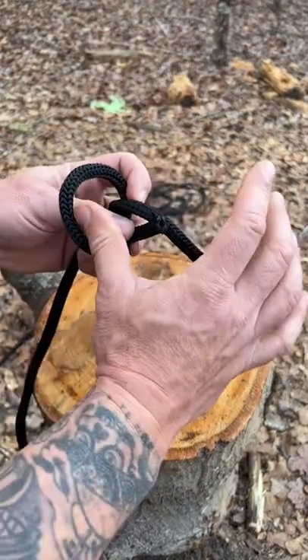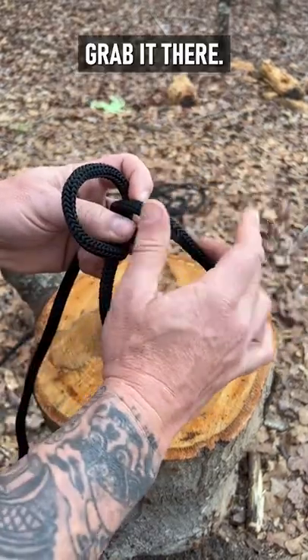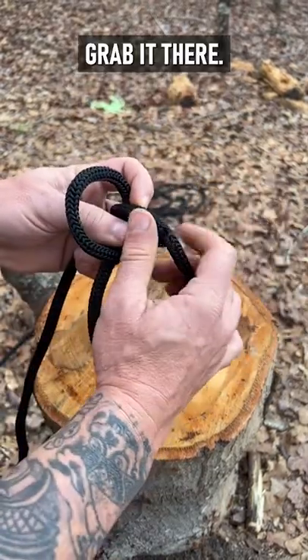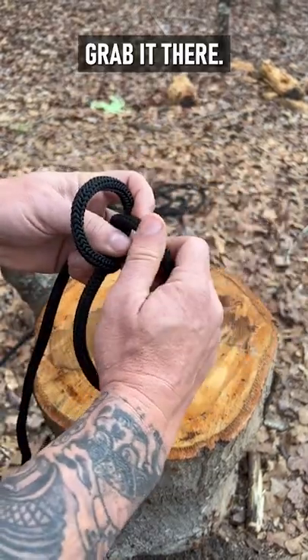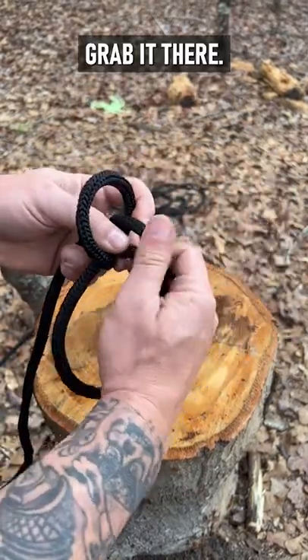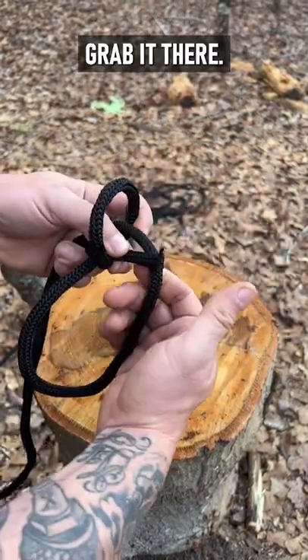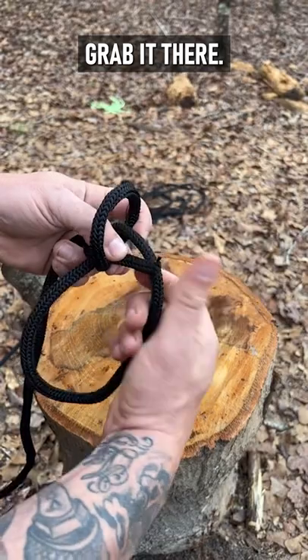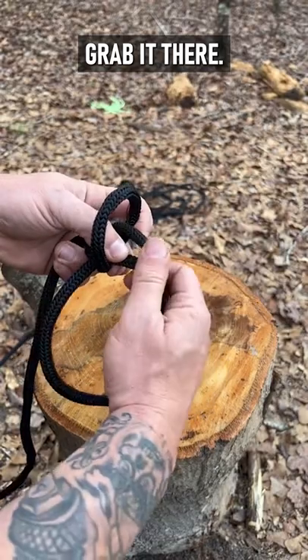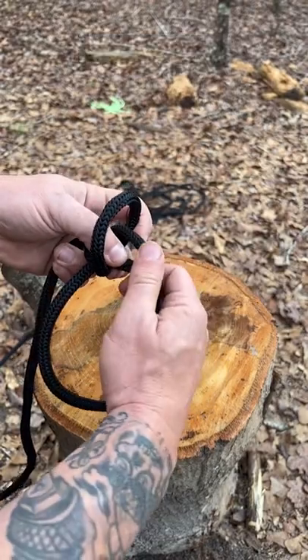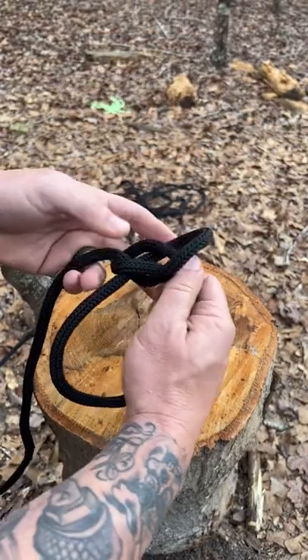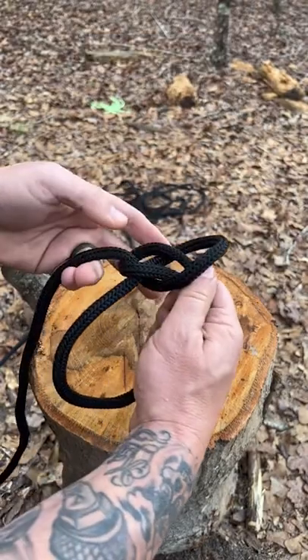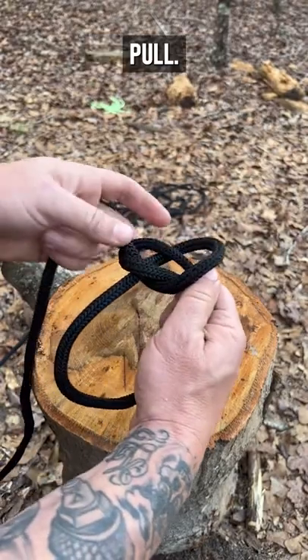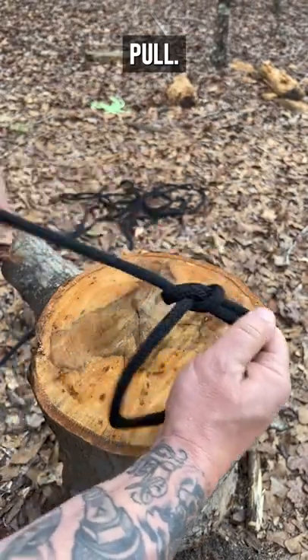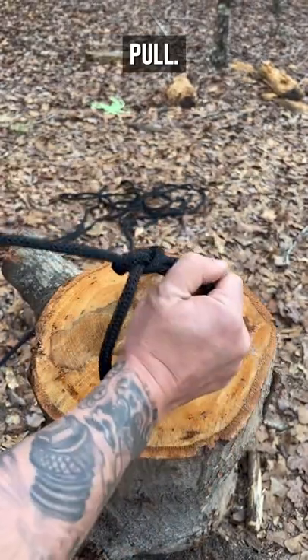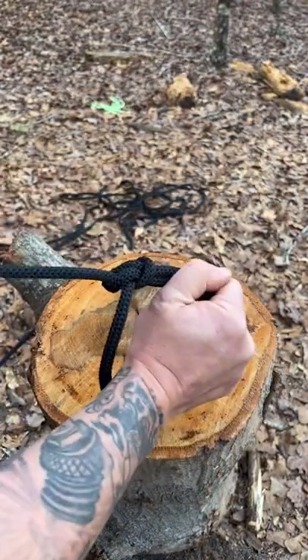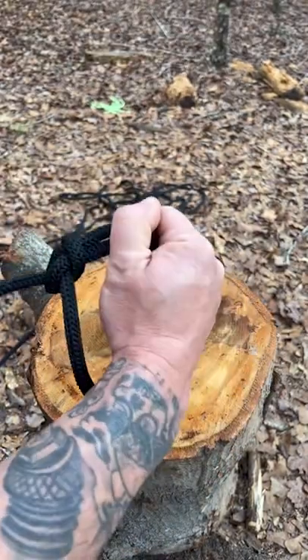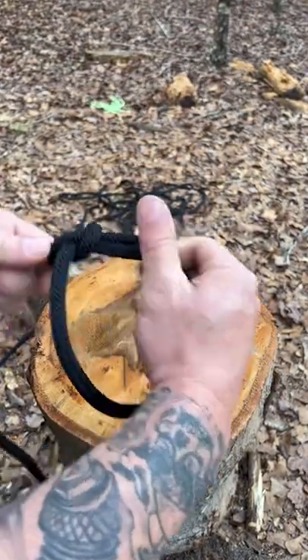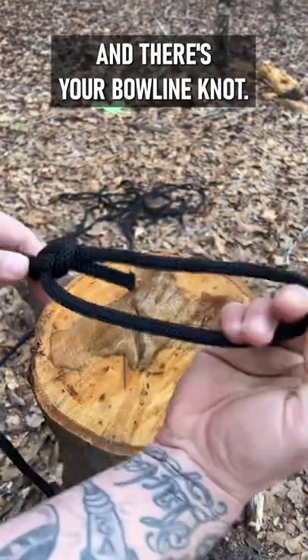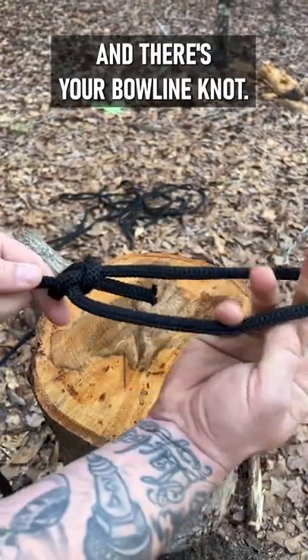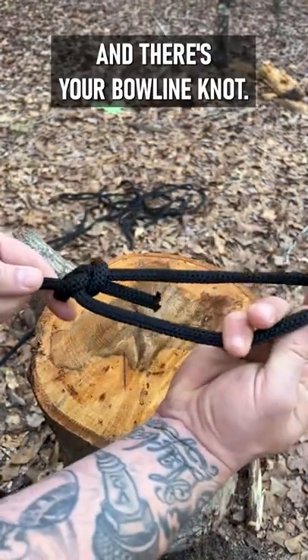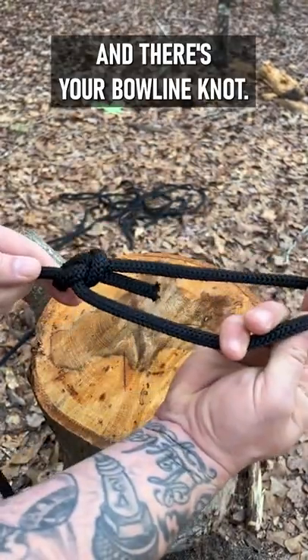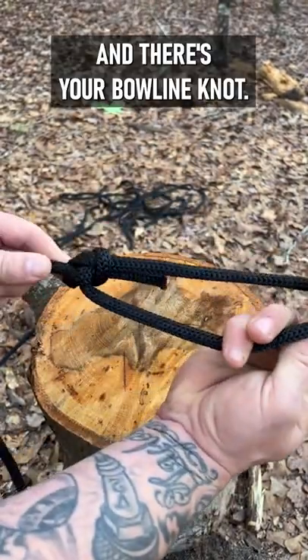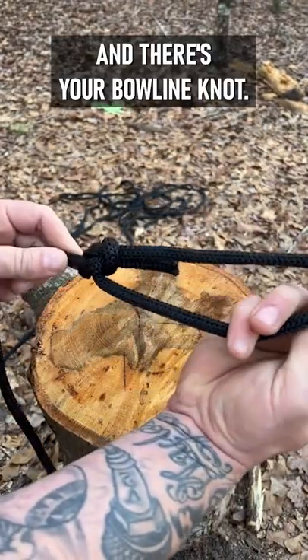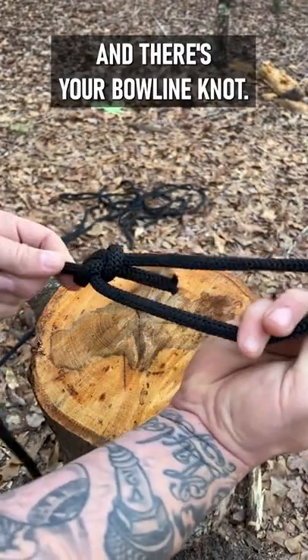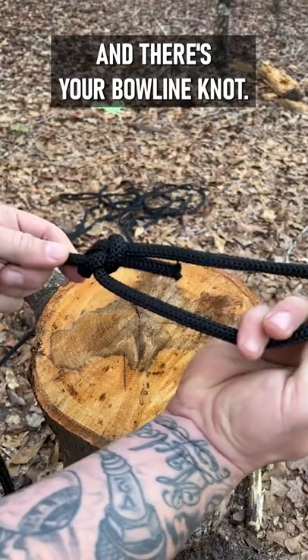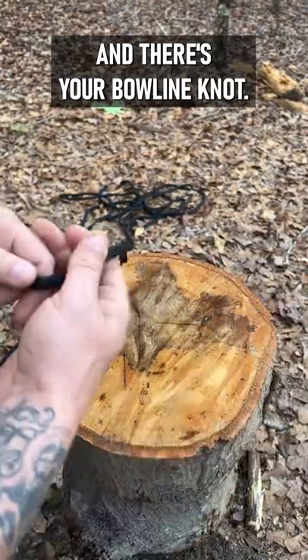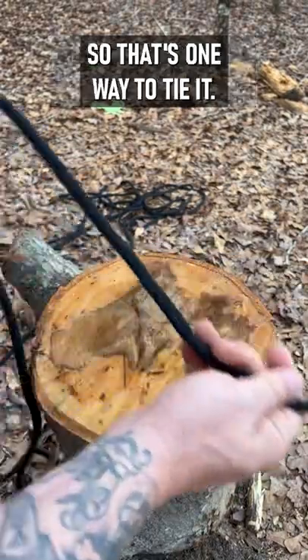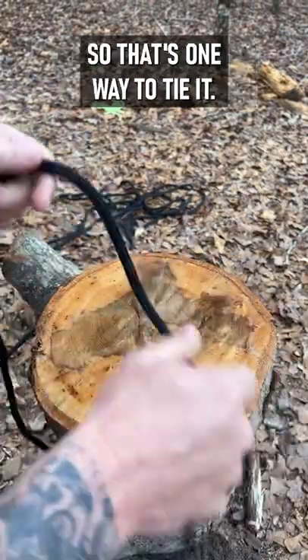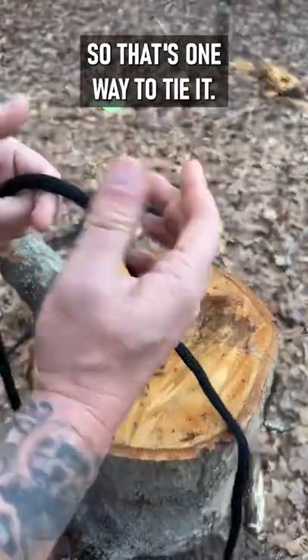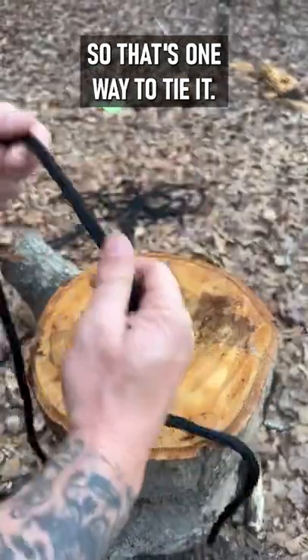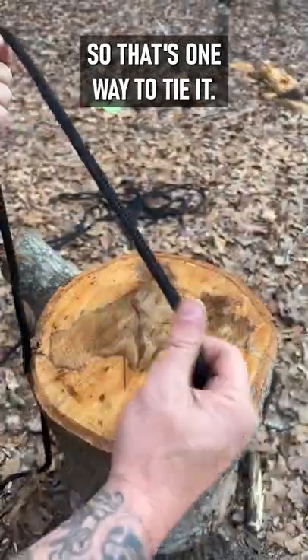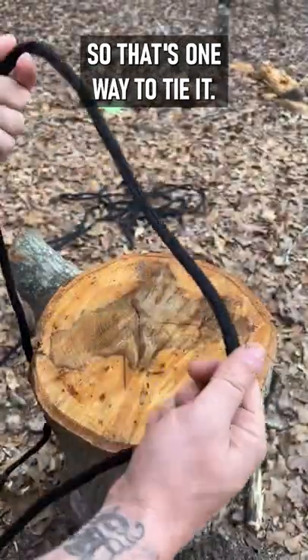Pull, grab it there, pull, and there's your bowline knot. So that's one way to tie it.